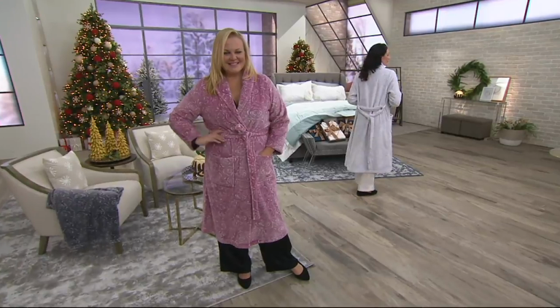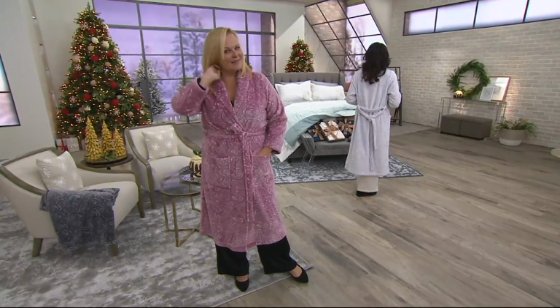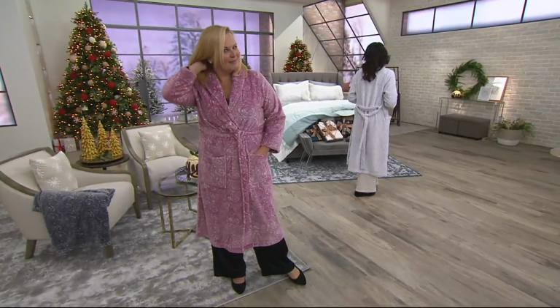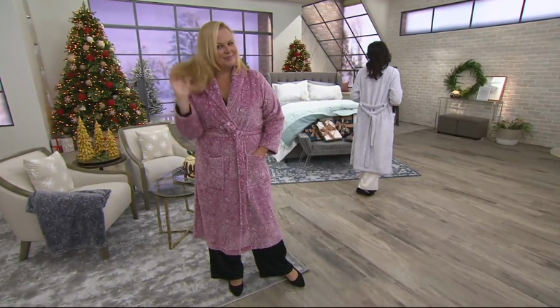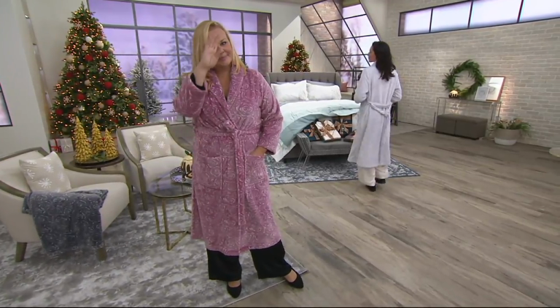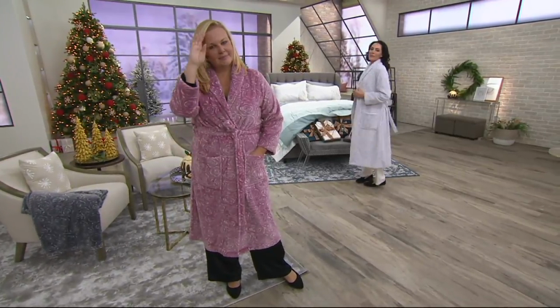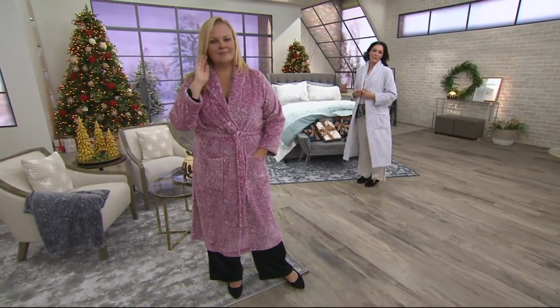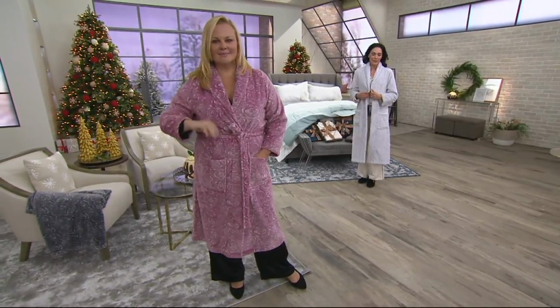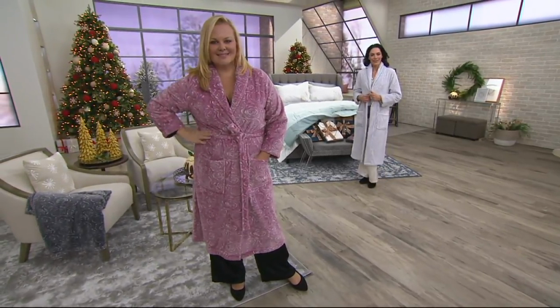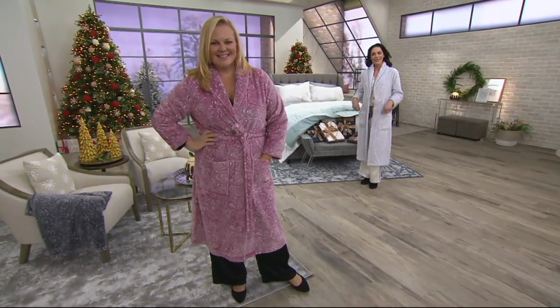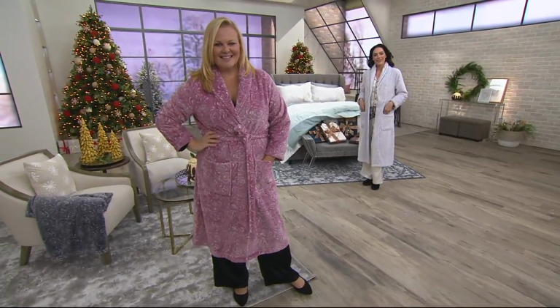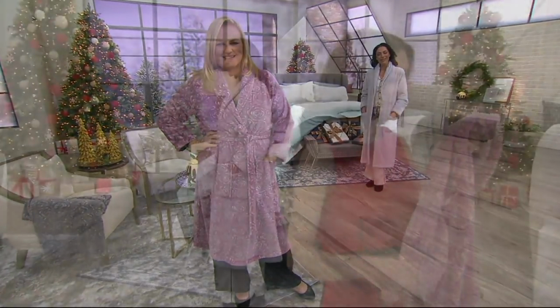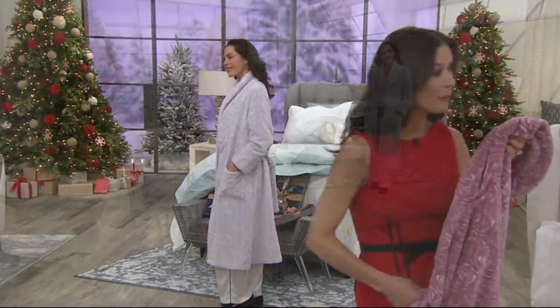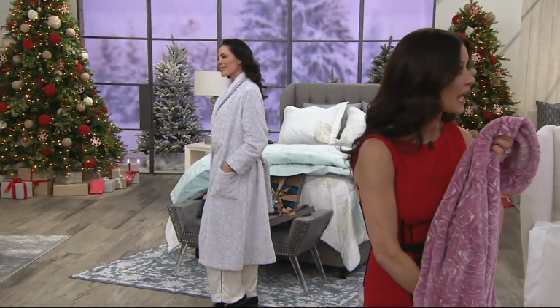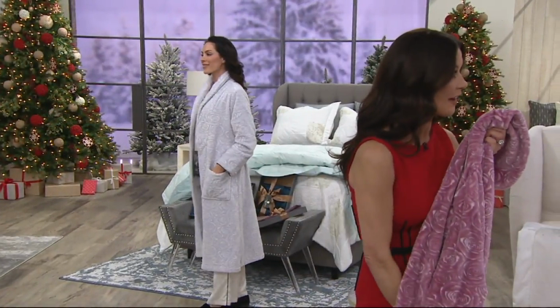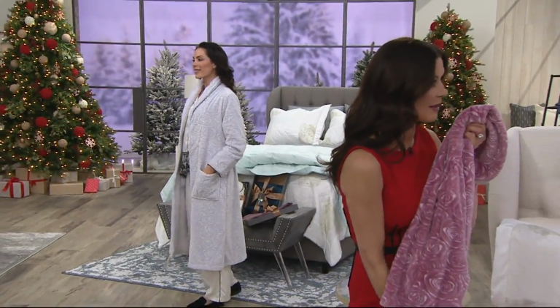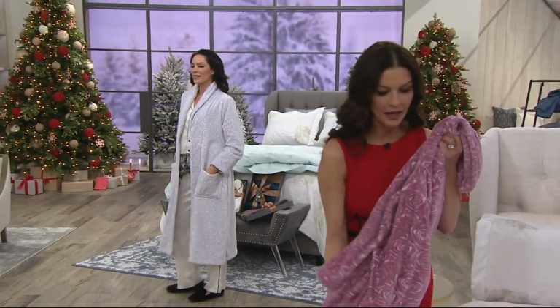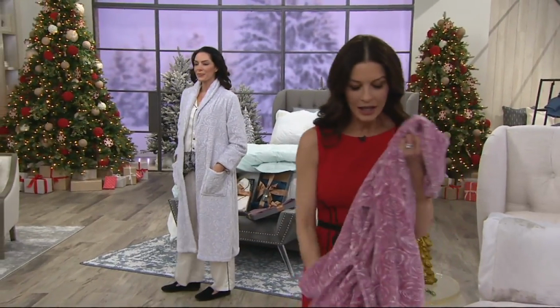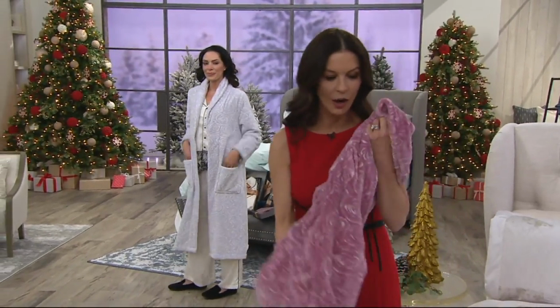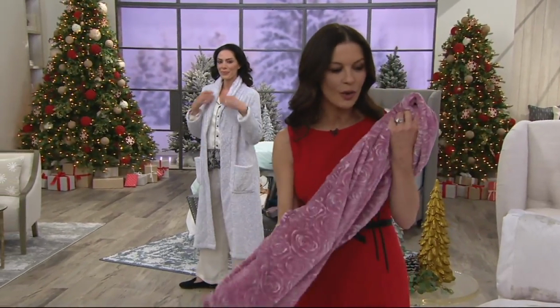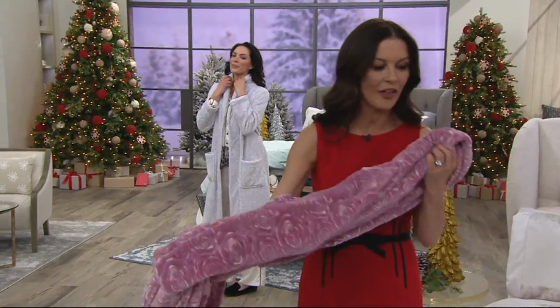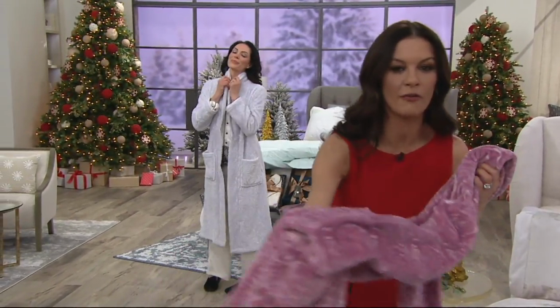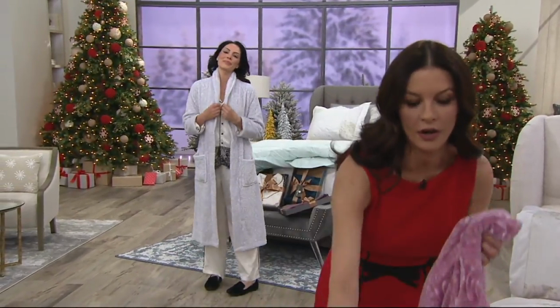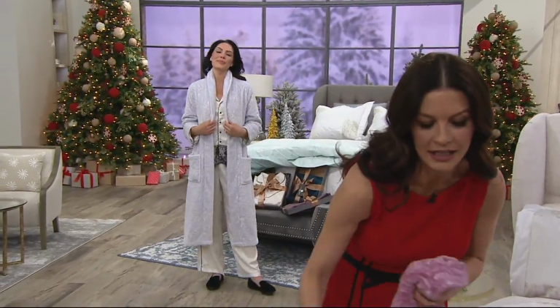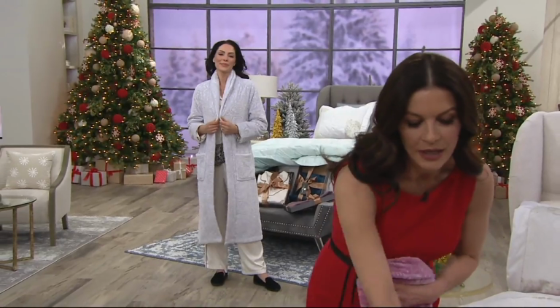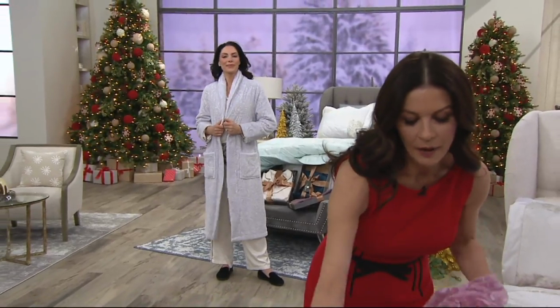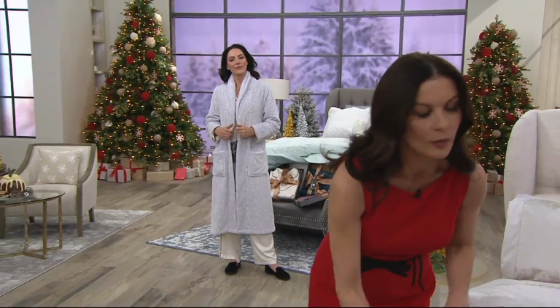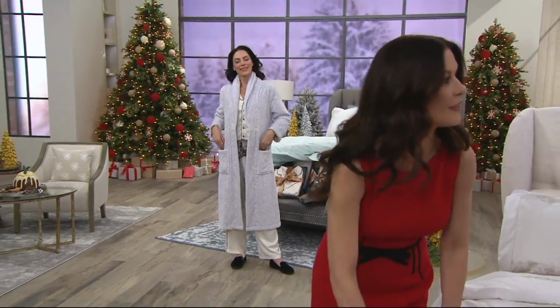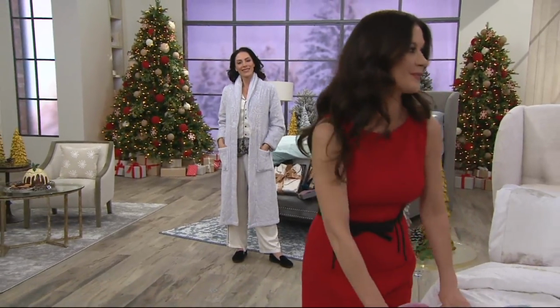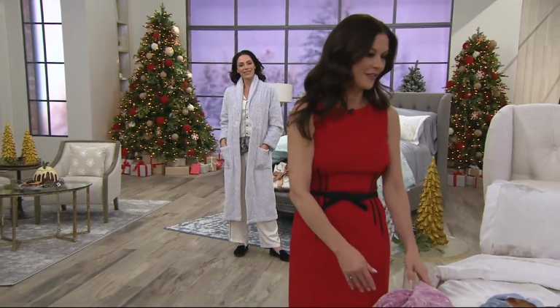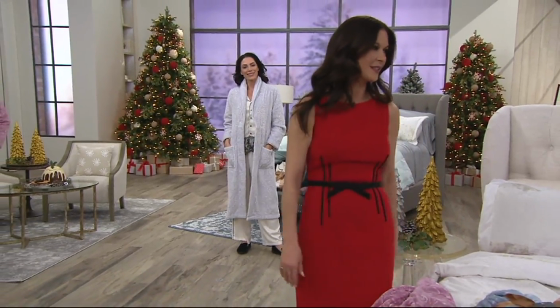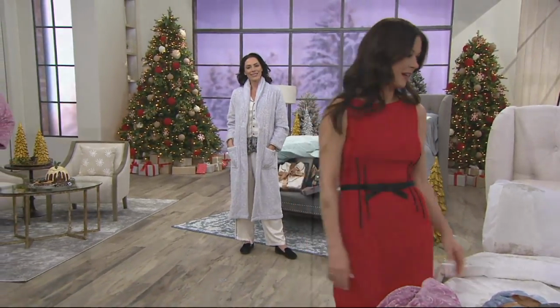My first robe had the same kind of super soft feel to it and we sold out. So I was so glad that before the holidays we have this coming.